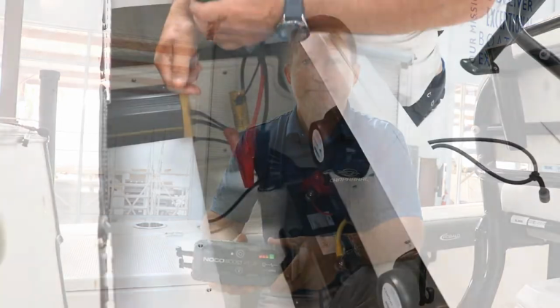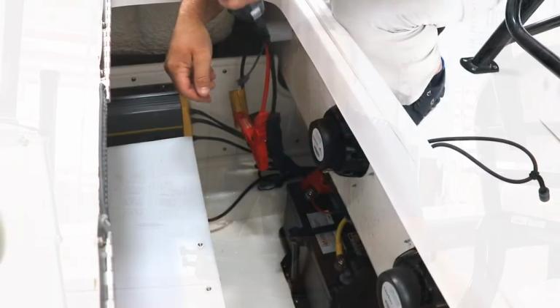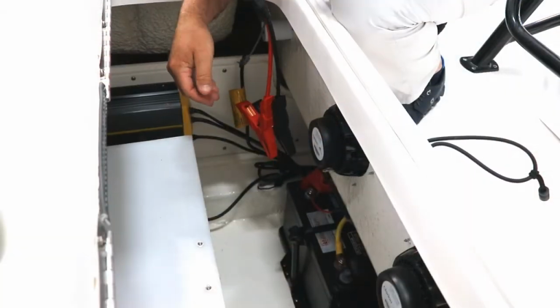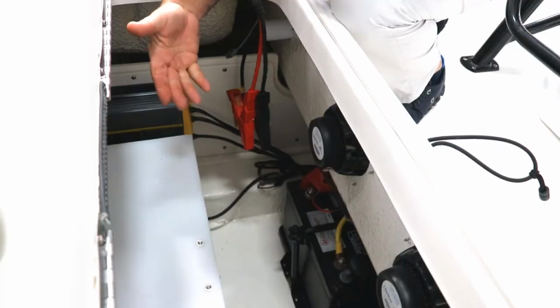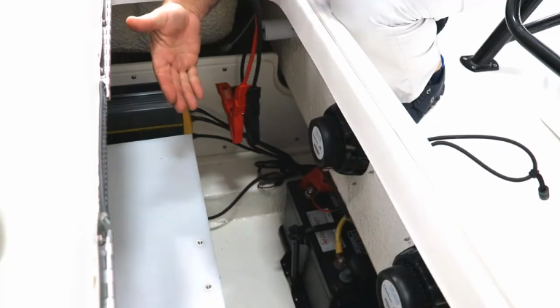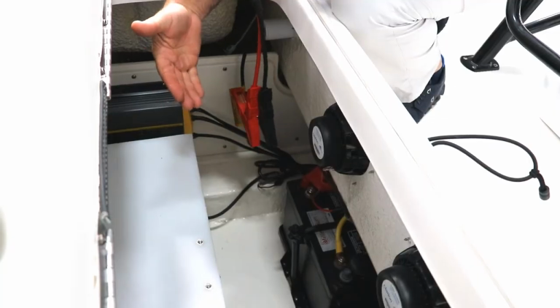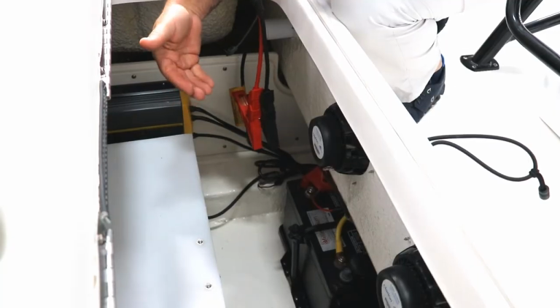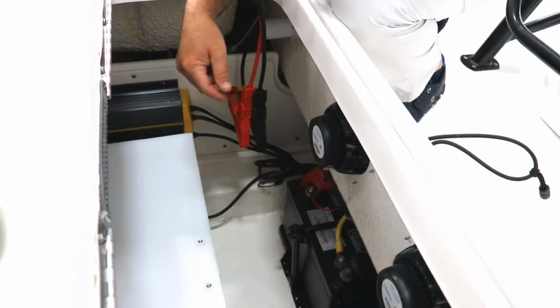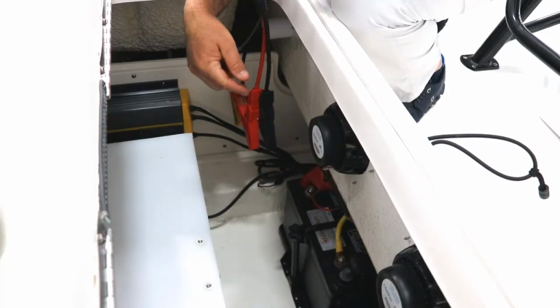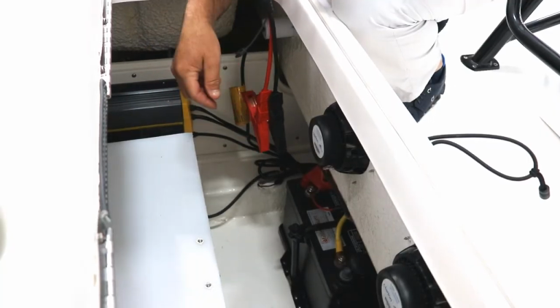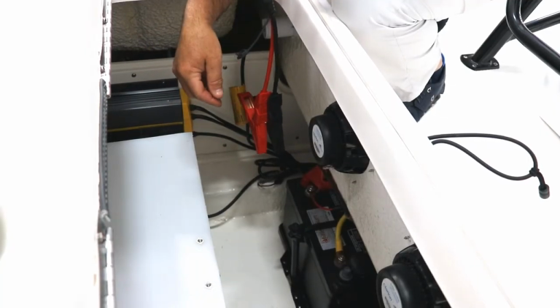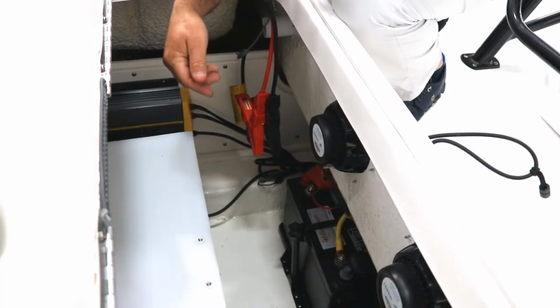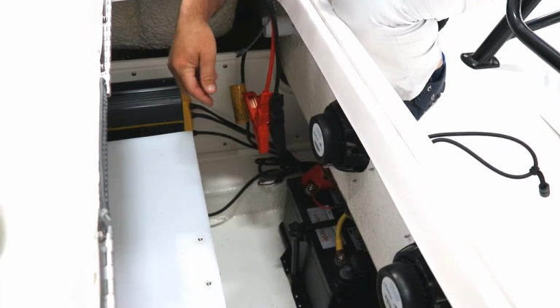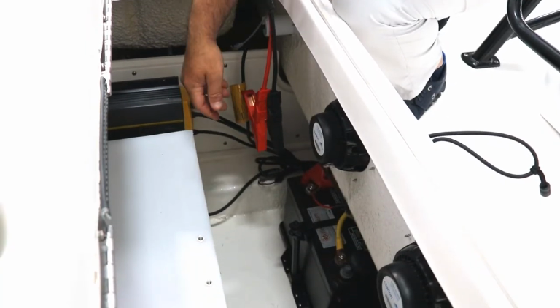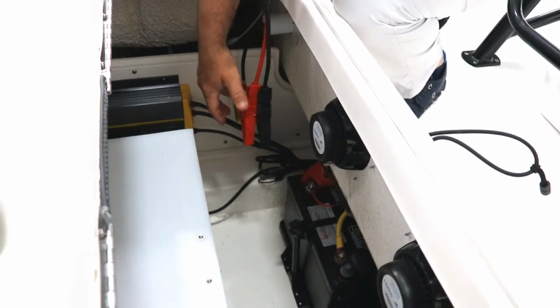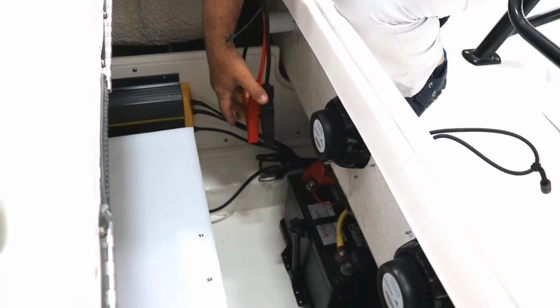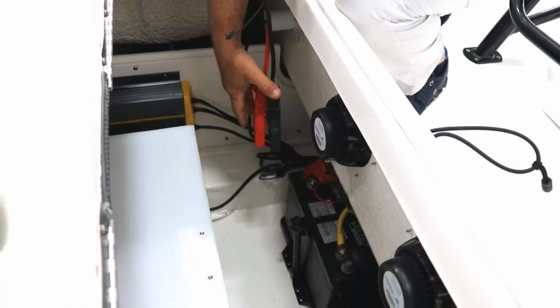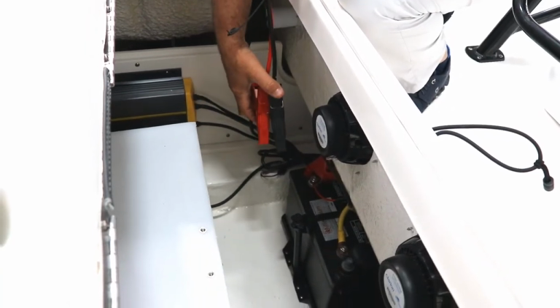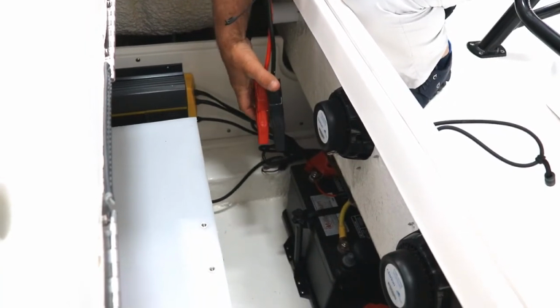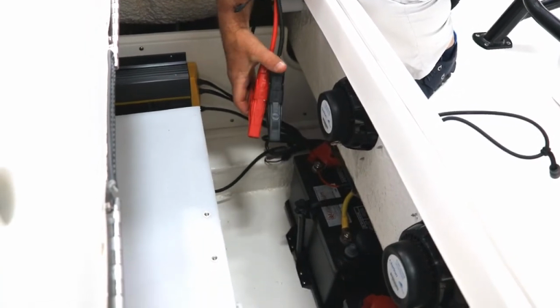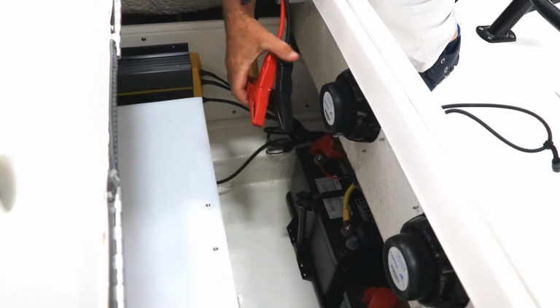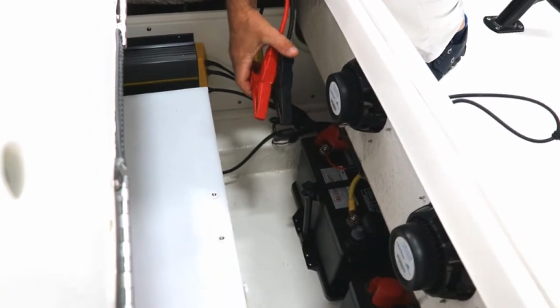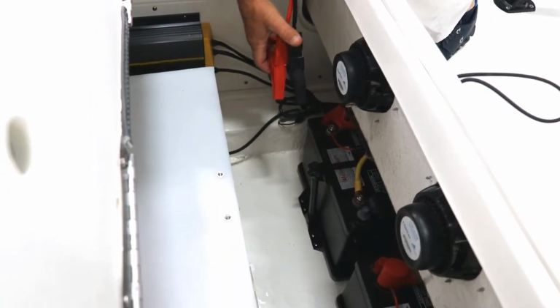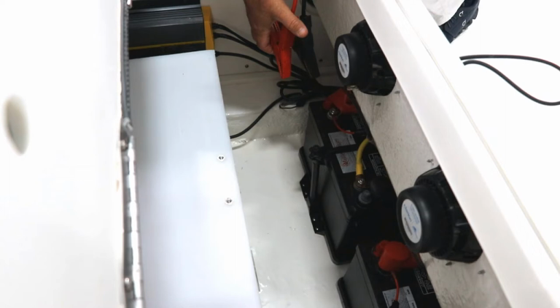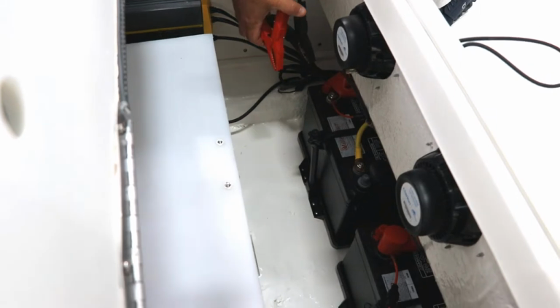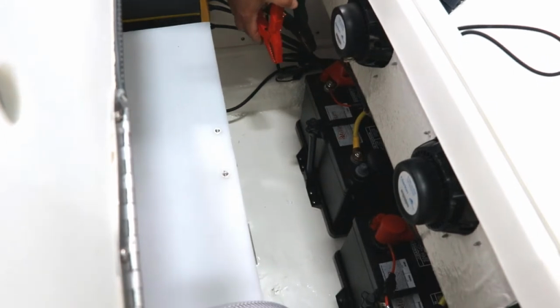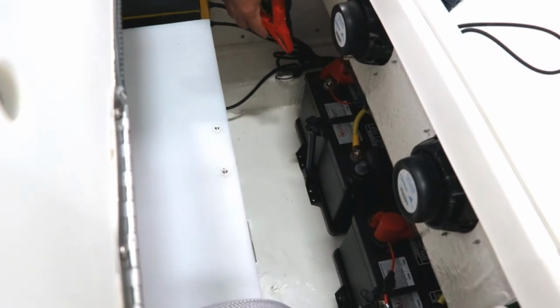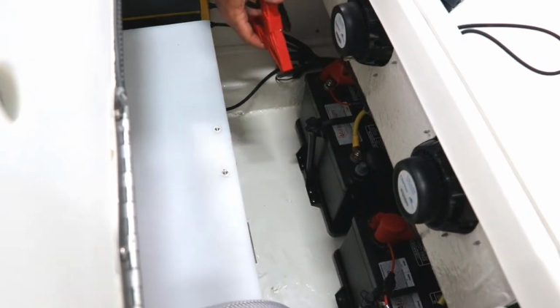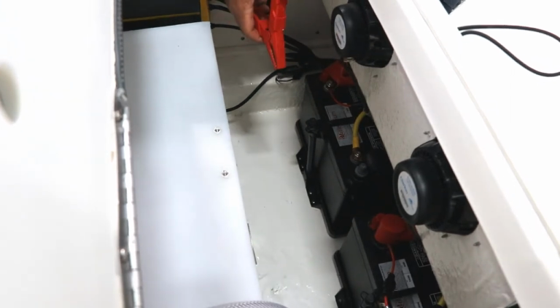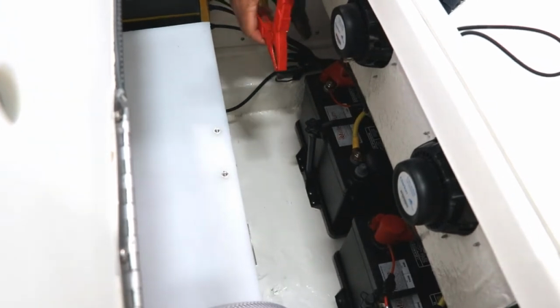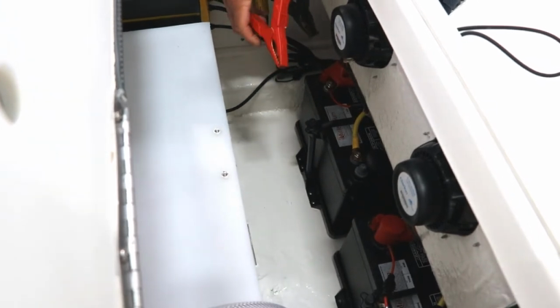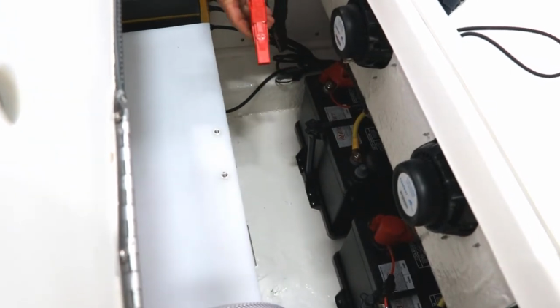All right, so the first thing you've got to do is locate the batteries. Today we're on a 226 Cayman Raballo and the batteries are very easy to get to.